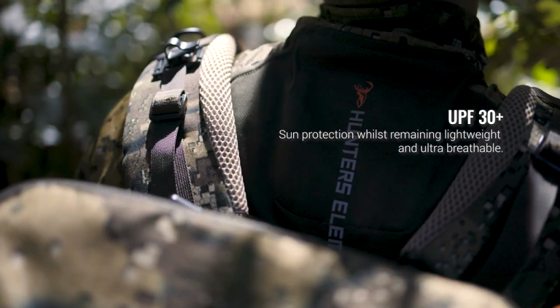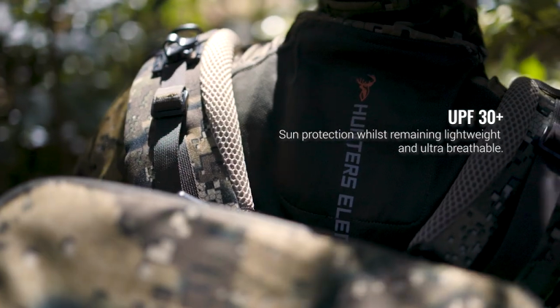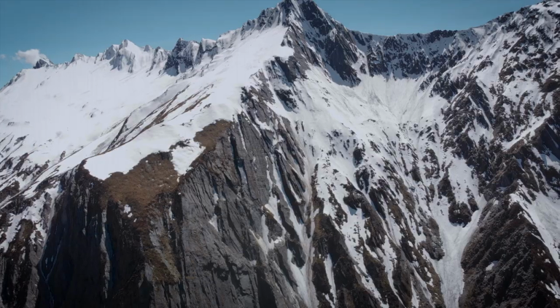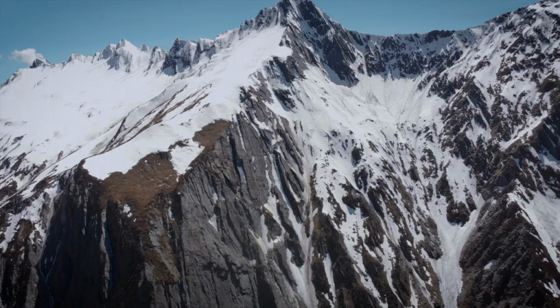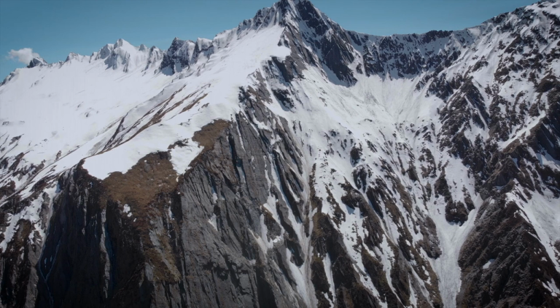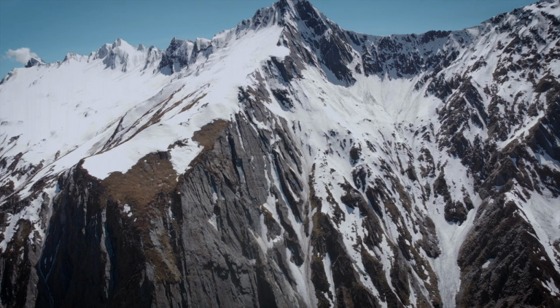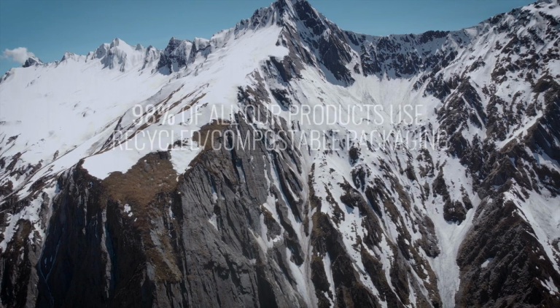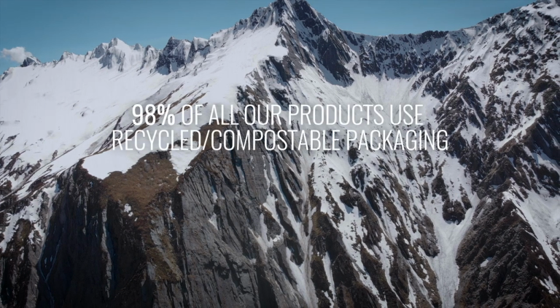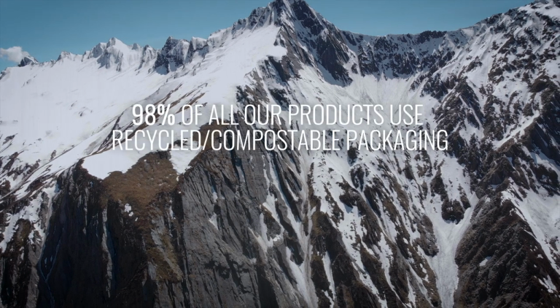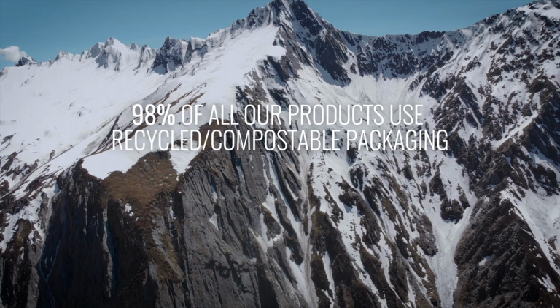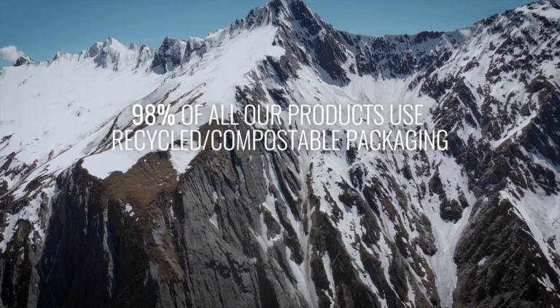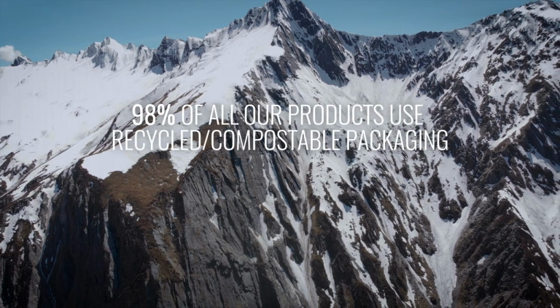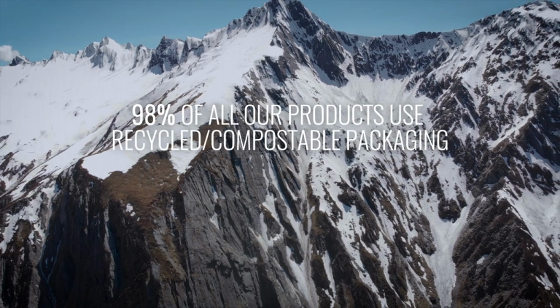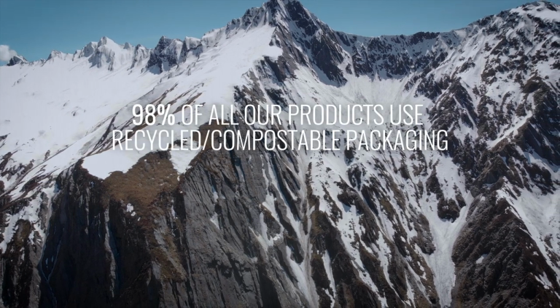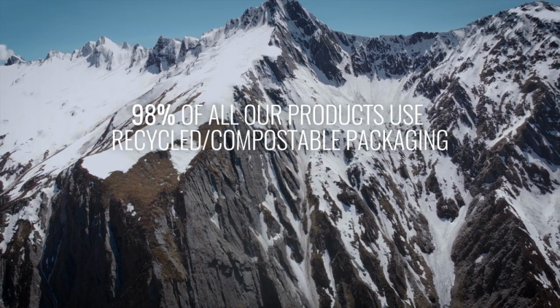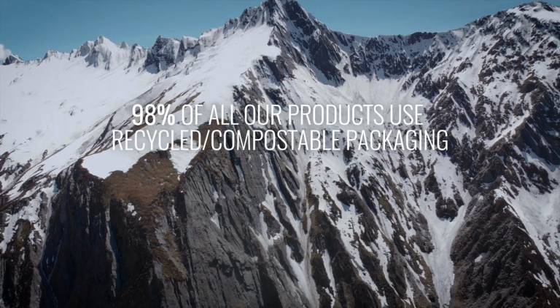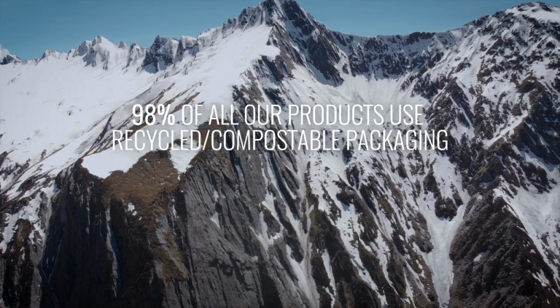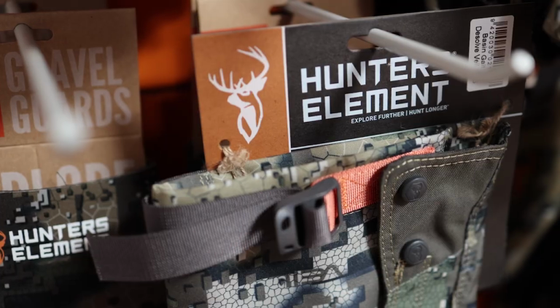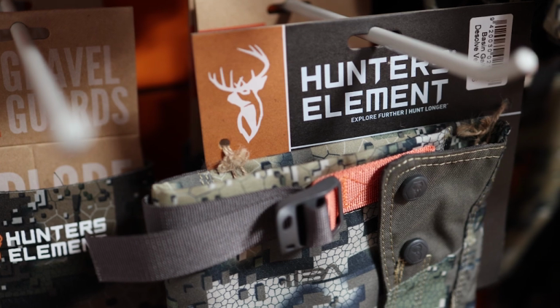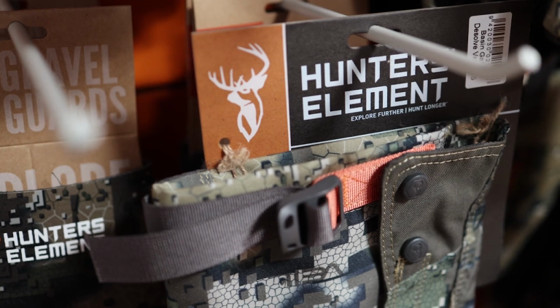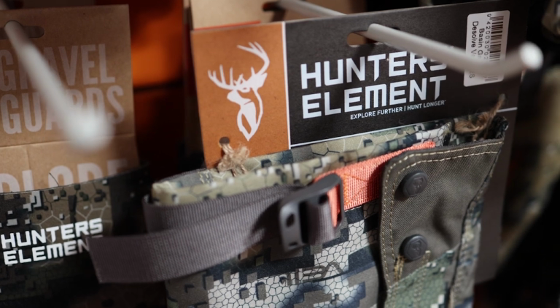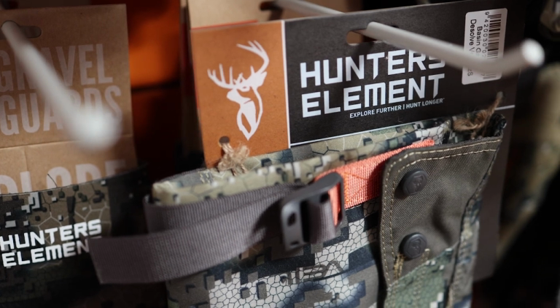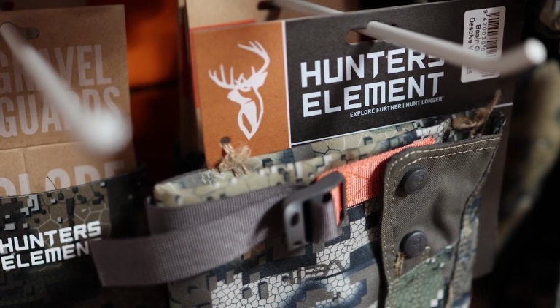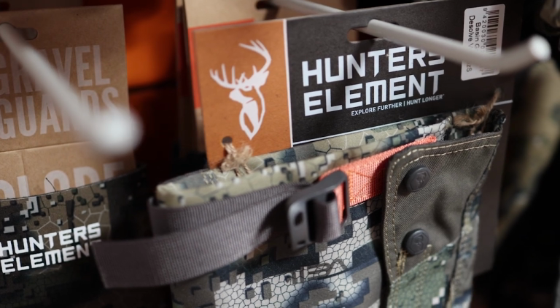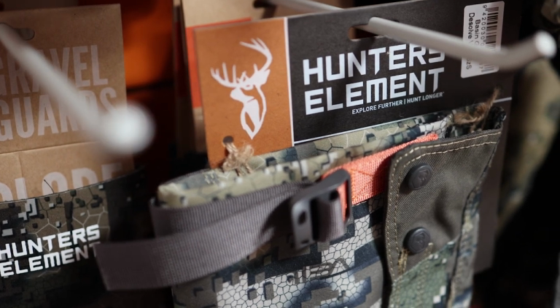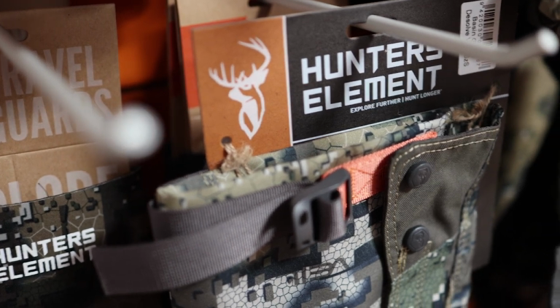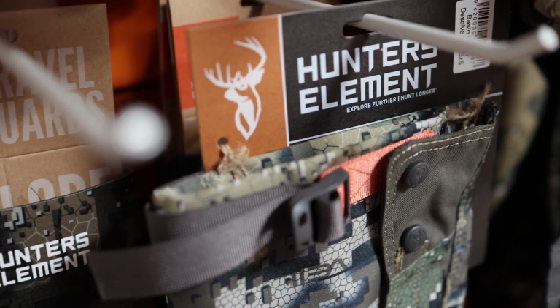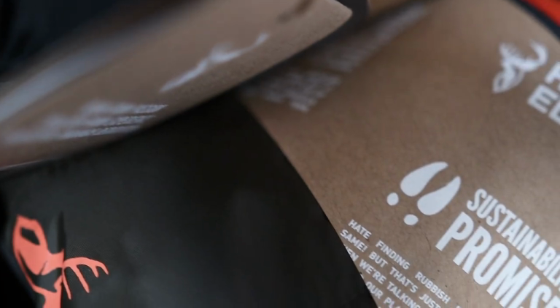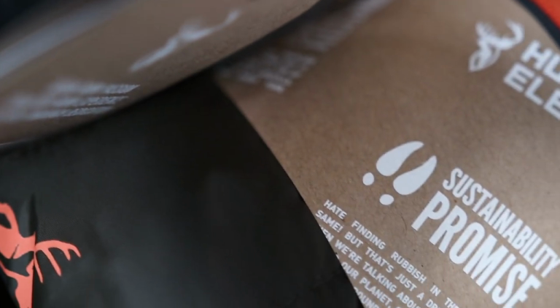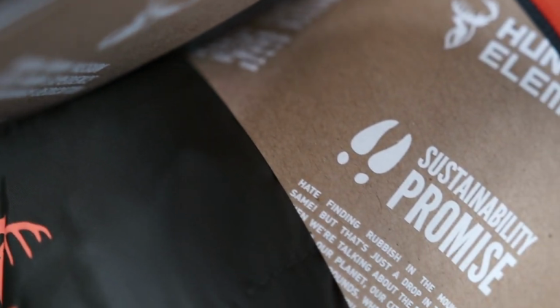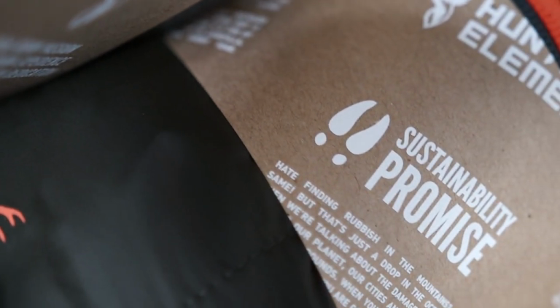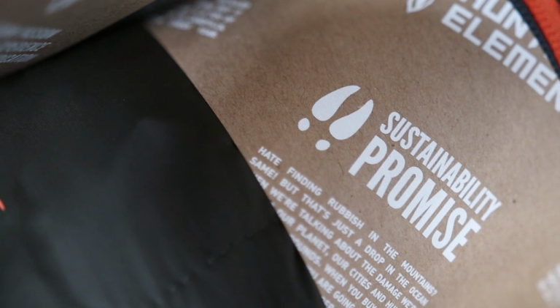As part of the Hunter's Element sustainability promise, 98% of our products use recycled compostable packaging. We save about seven tons of new card and almost a tonne of plastic ending up in landfill every year.